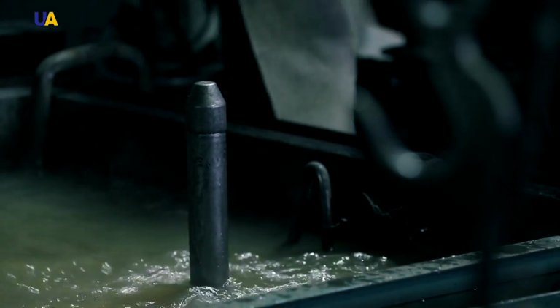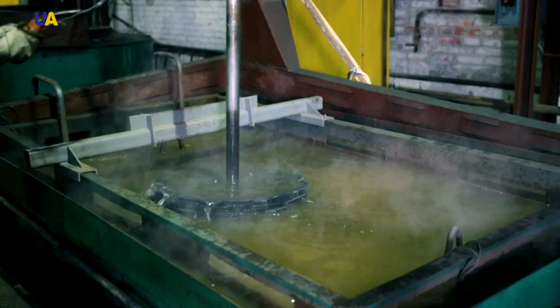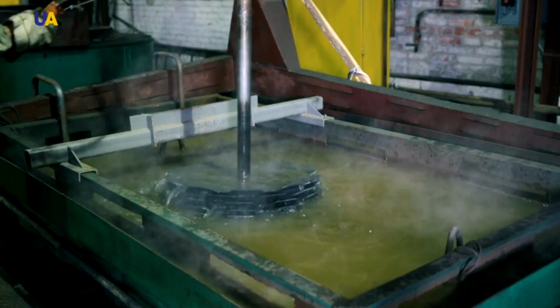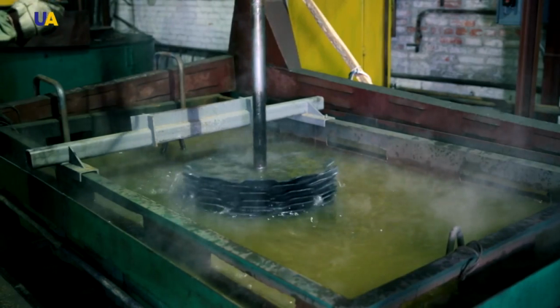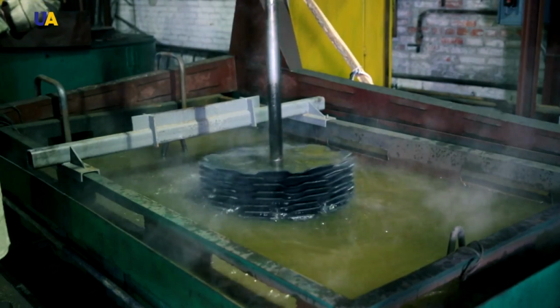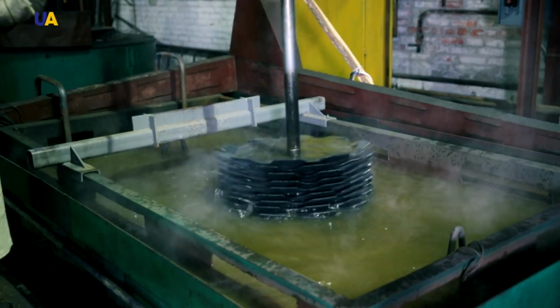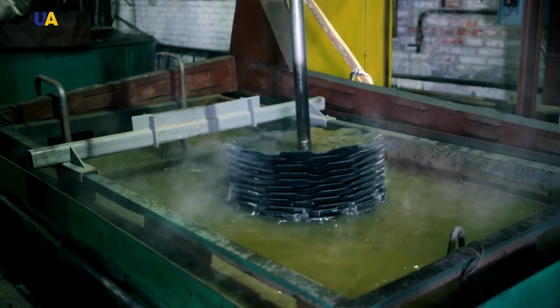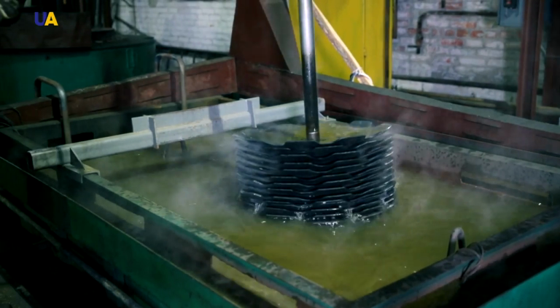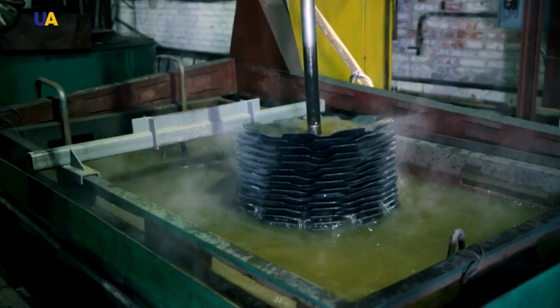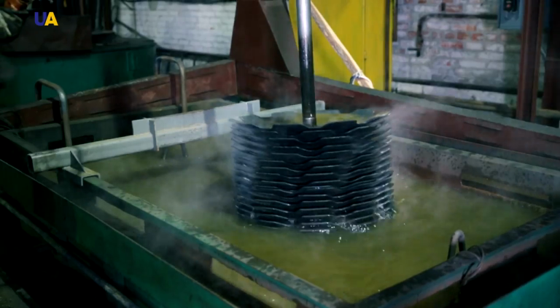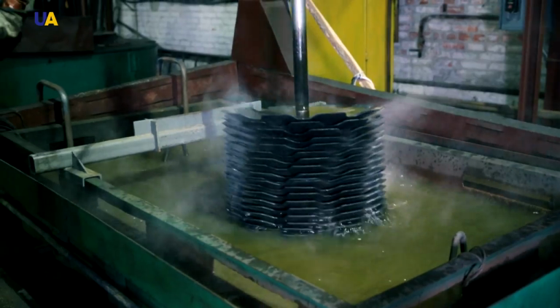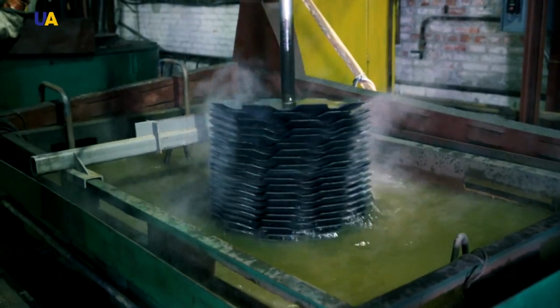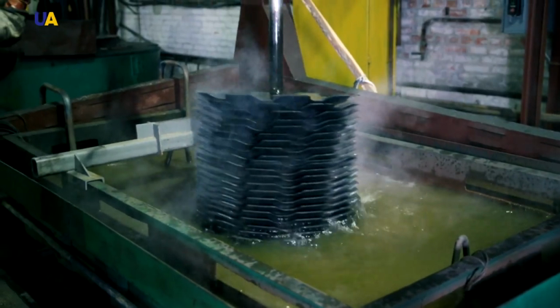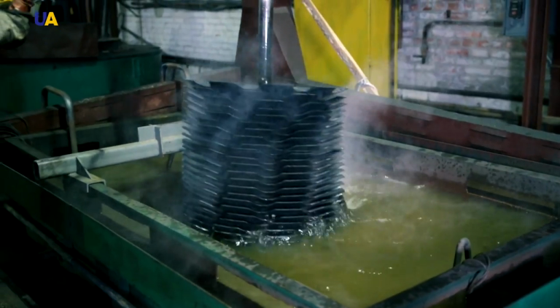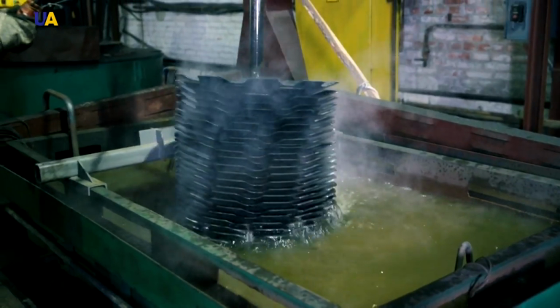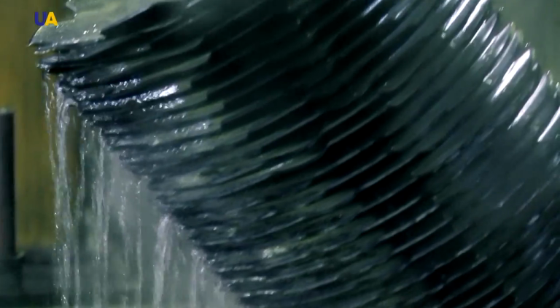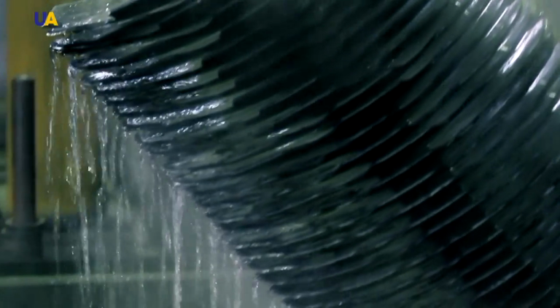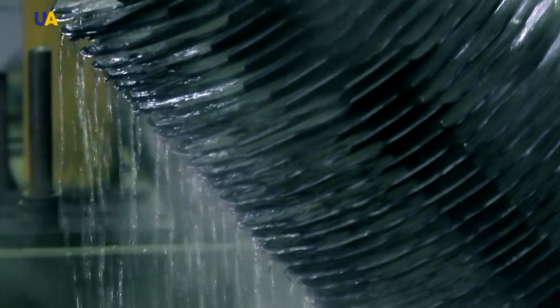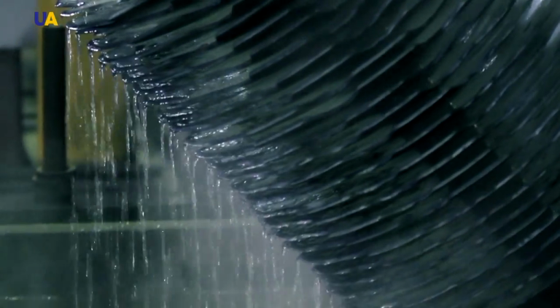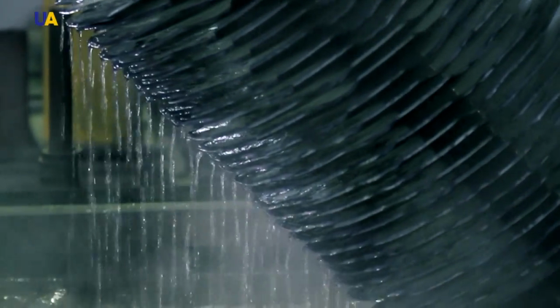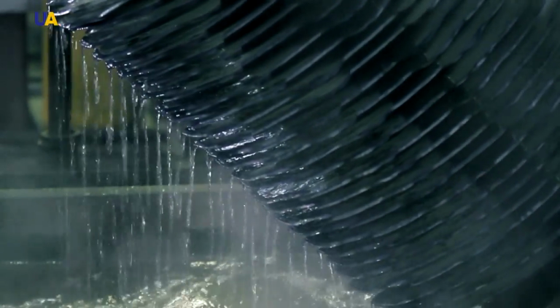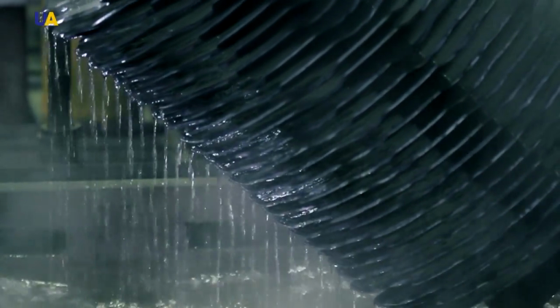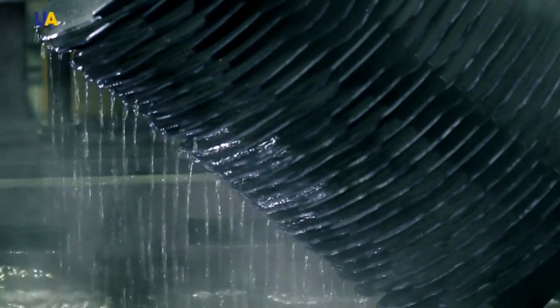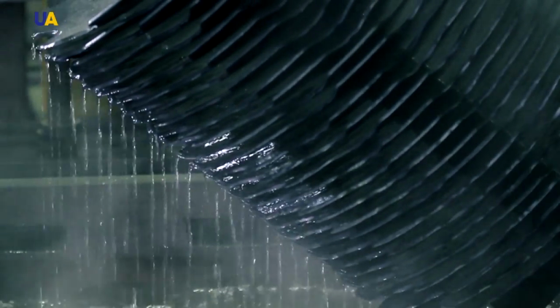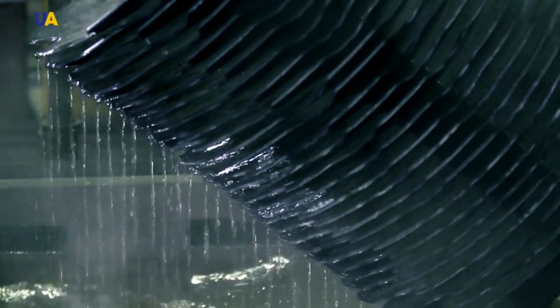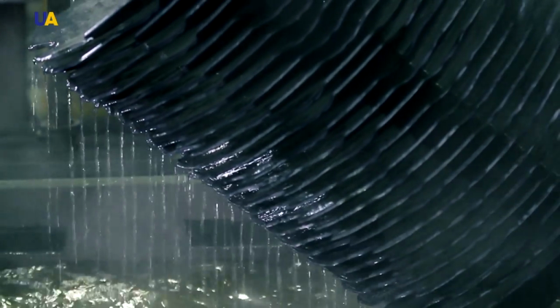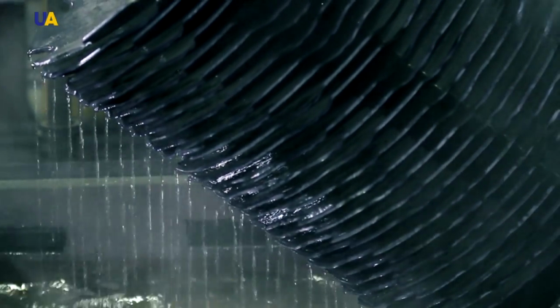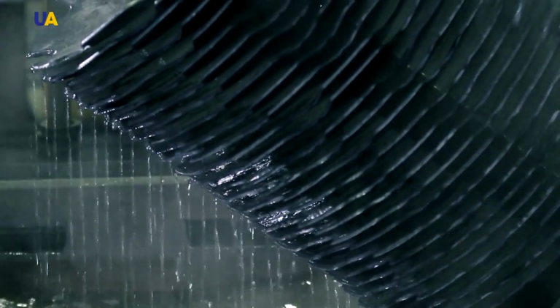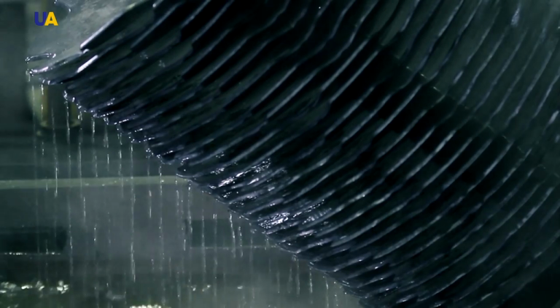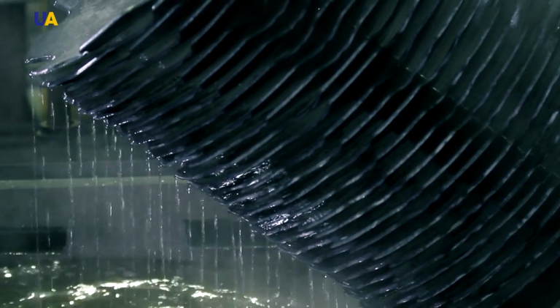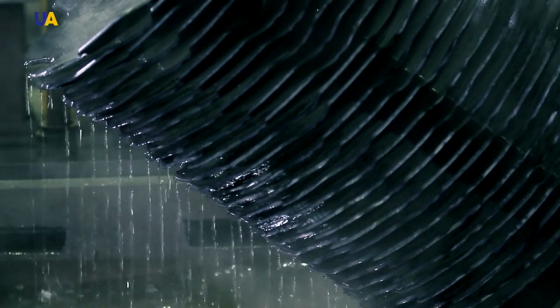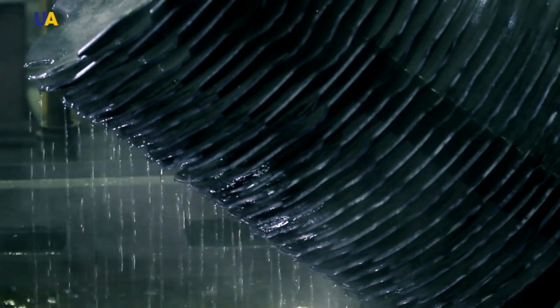After this process, the parts are sent into the so-called tempering furnace, where they remain until they assume the necessary hardness.